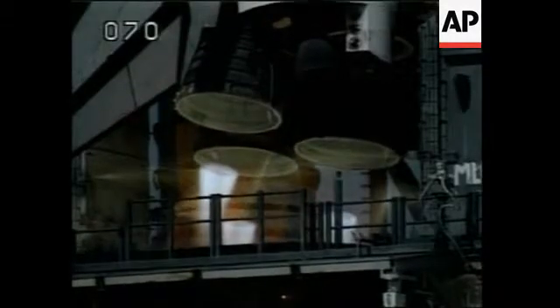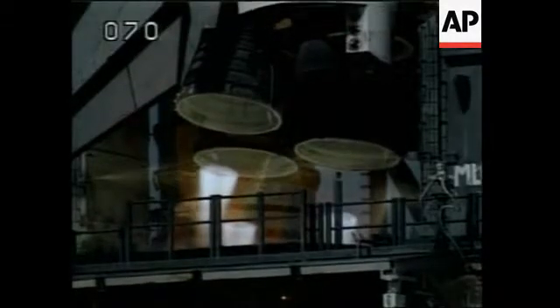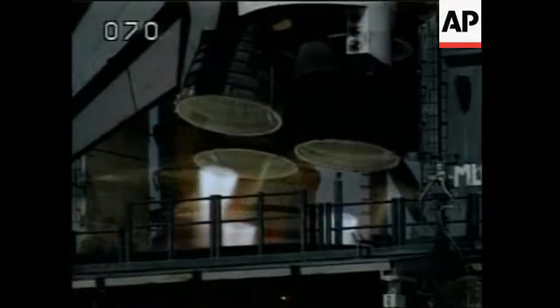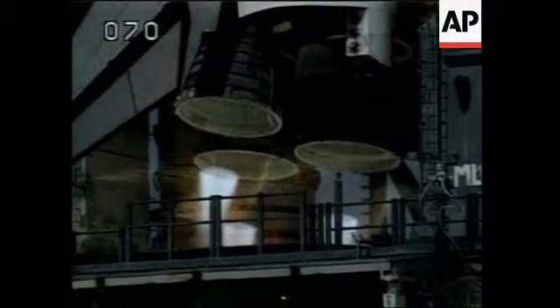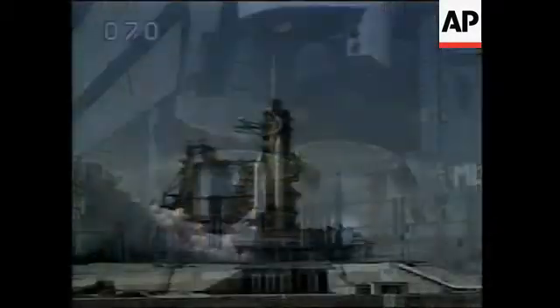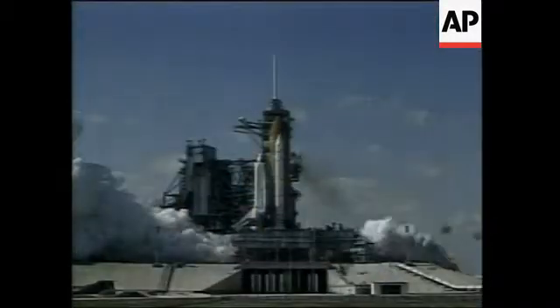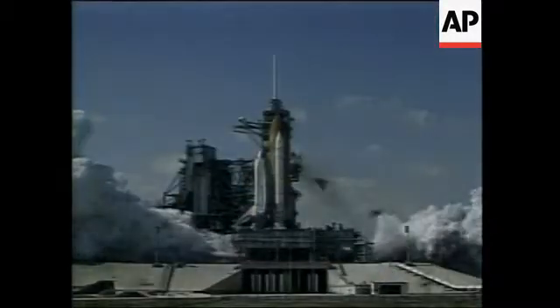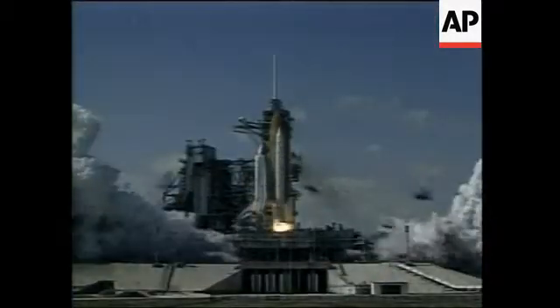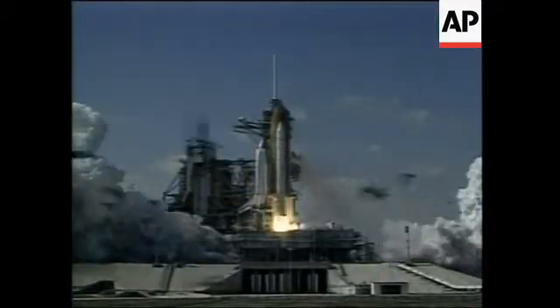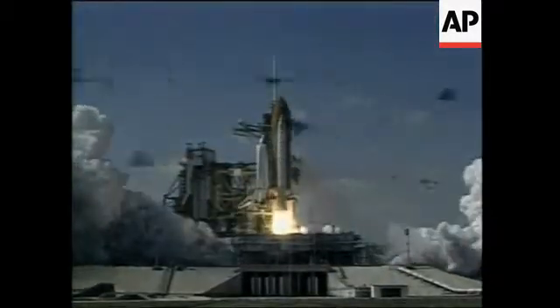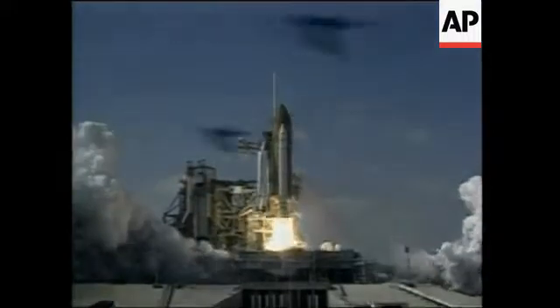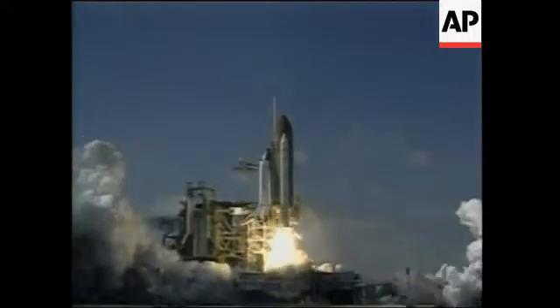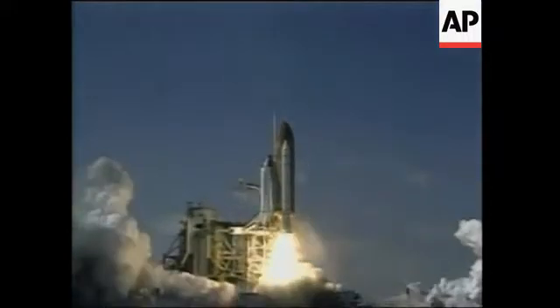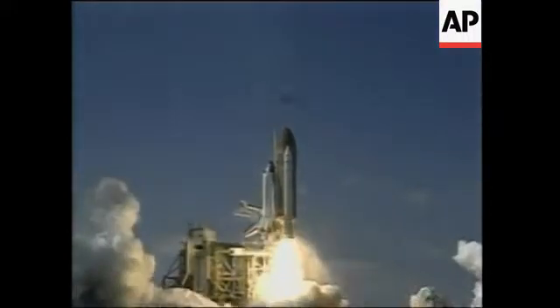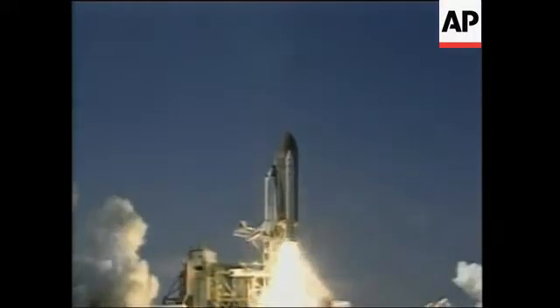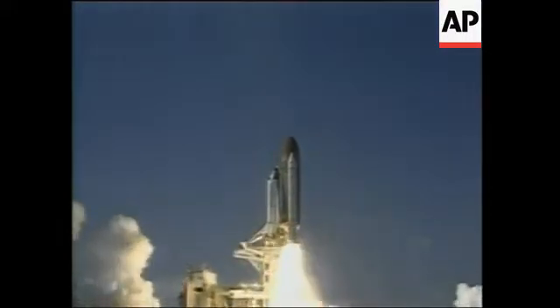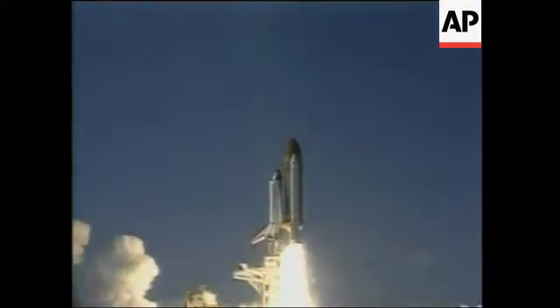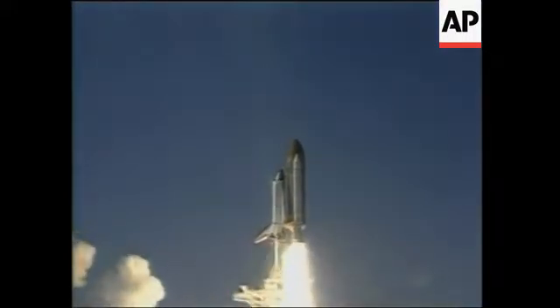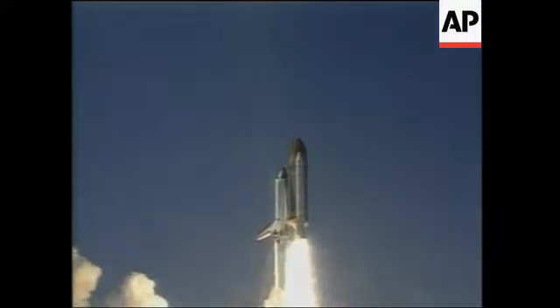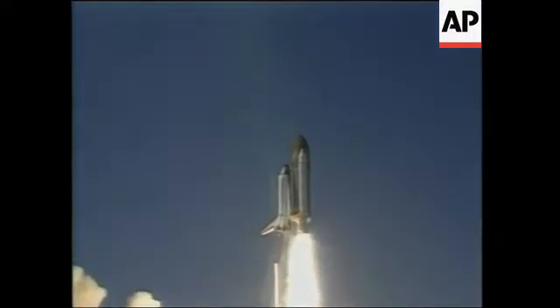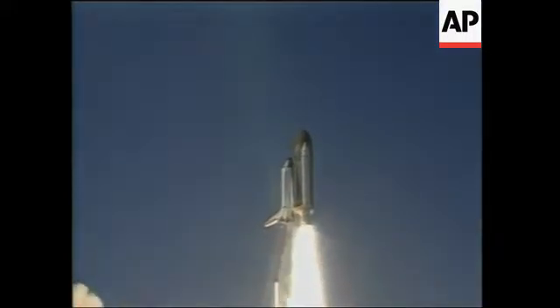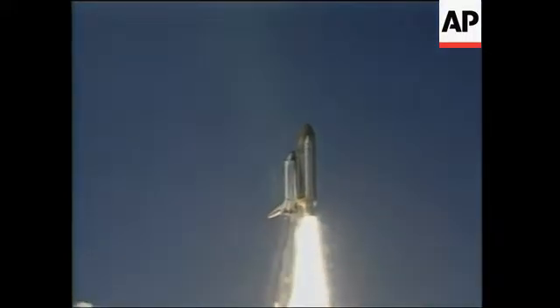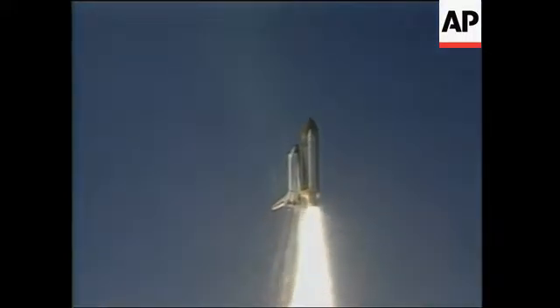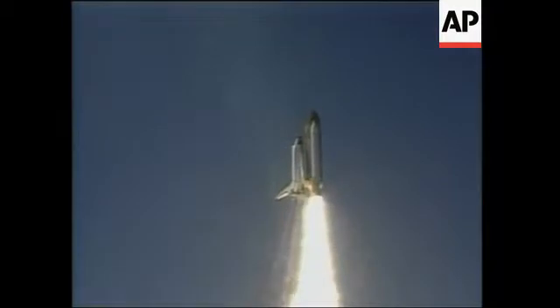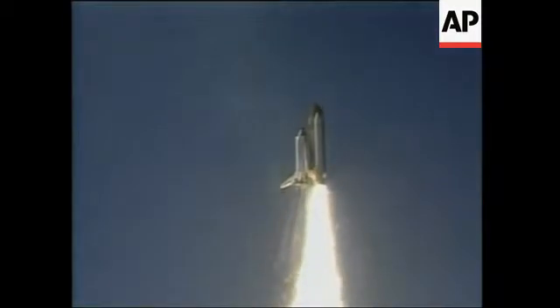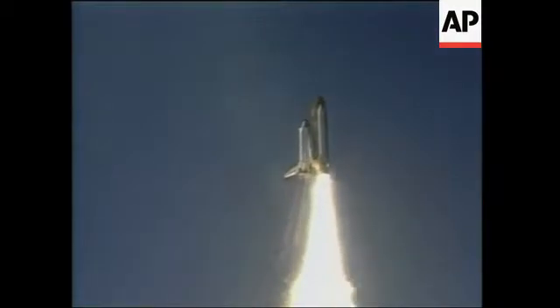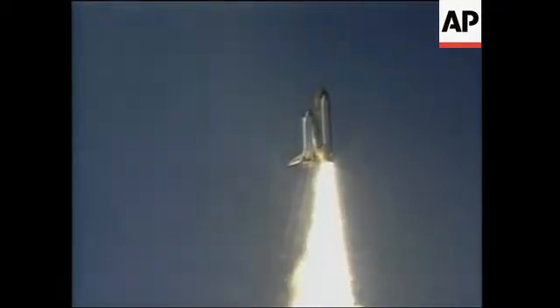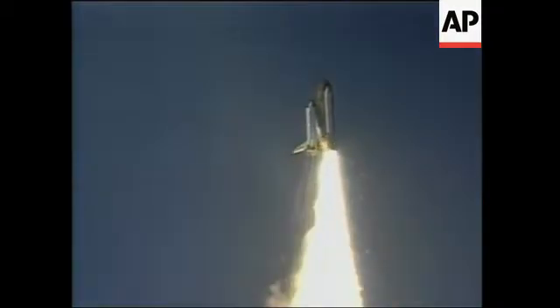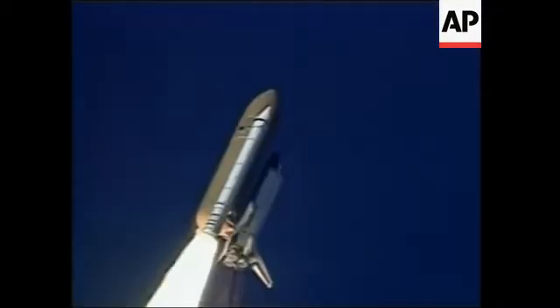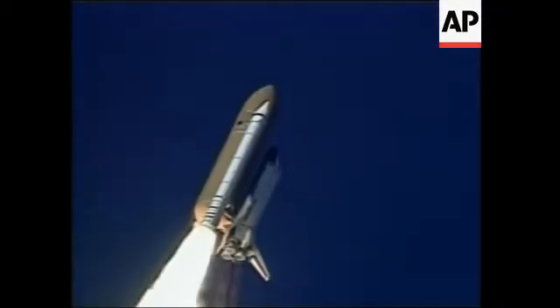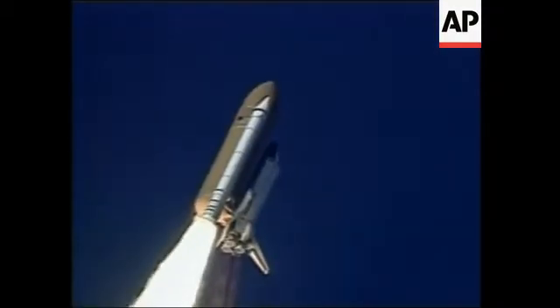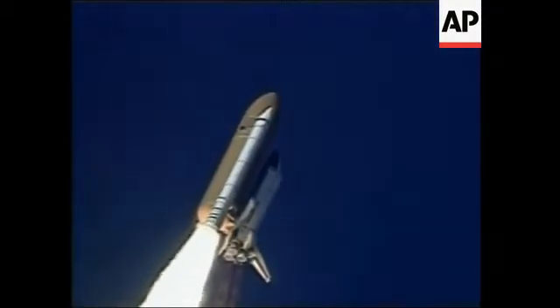Two, one, booster ignition, and liftoff of Space Shuttle Endeavor on a 21st century mission, placing Earth back on the map. Altitude one mile.